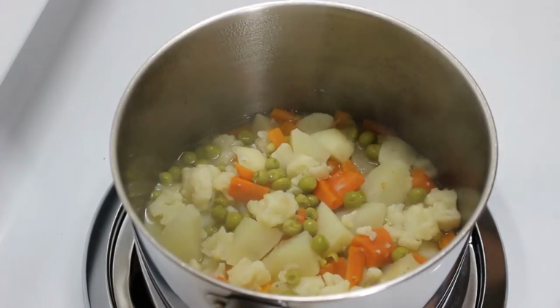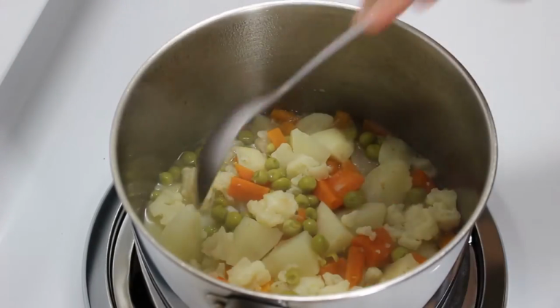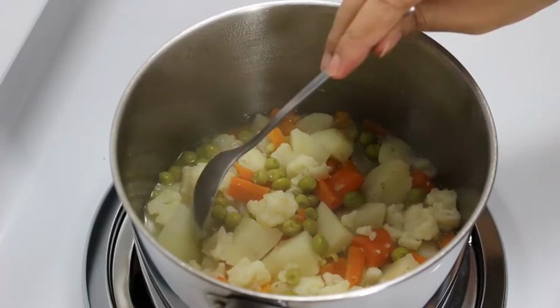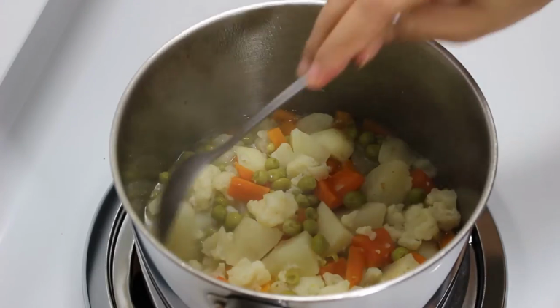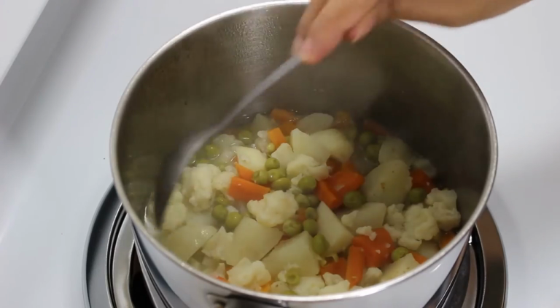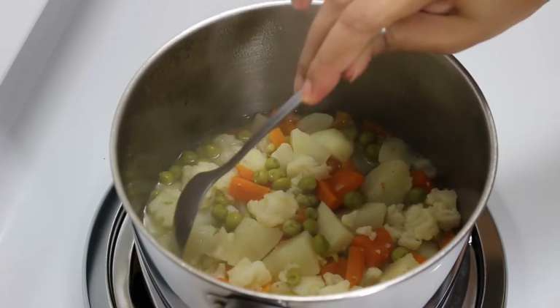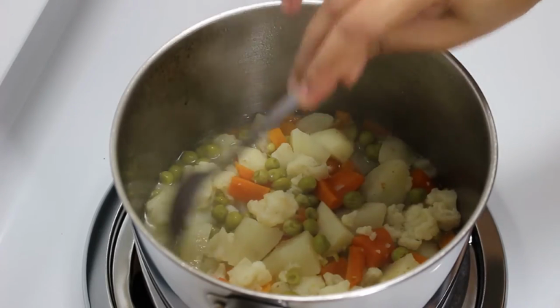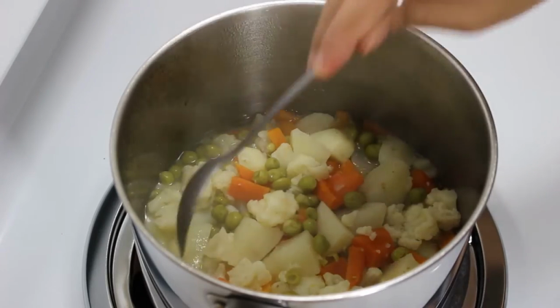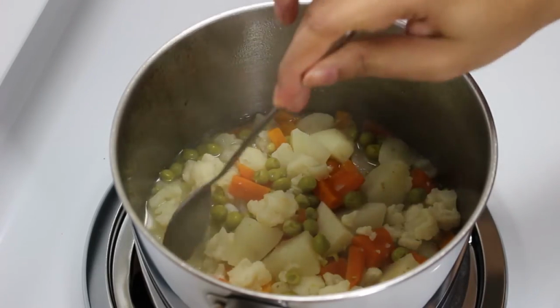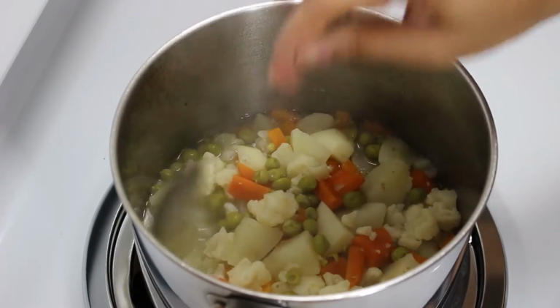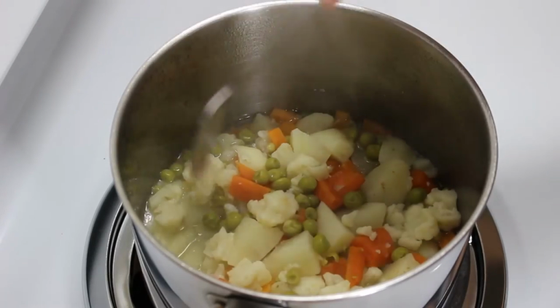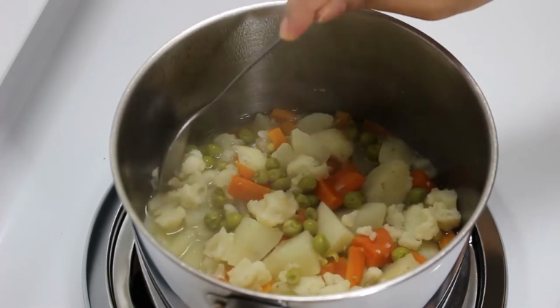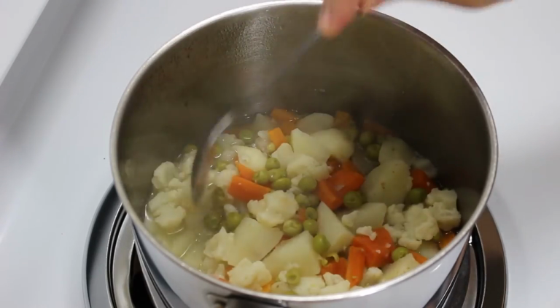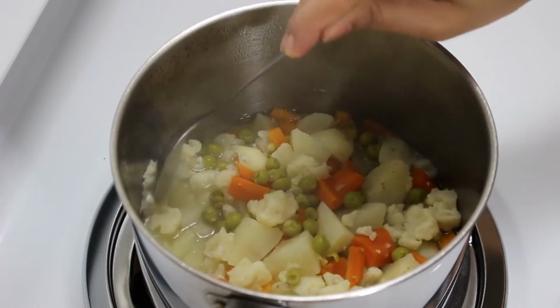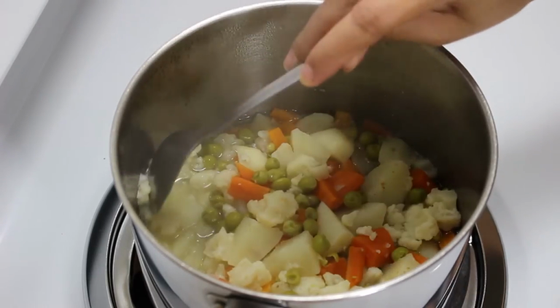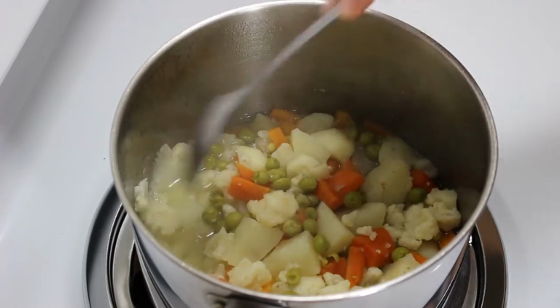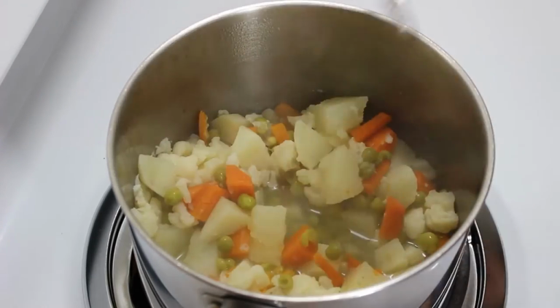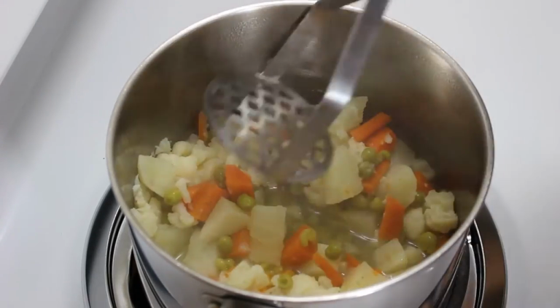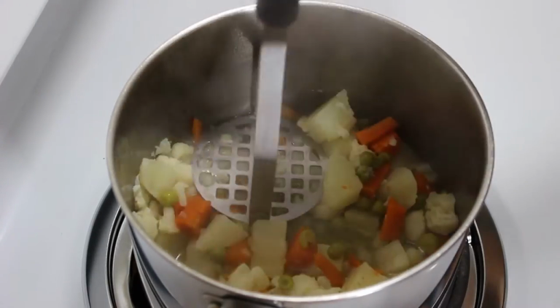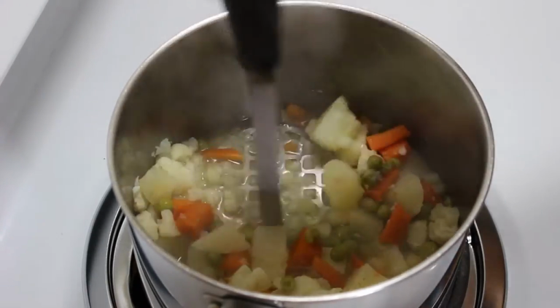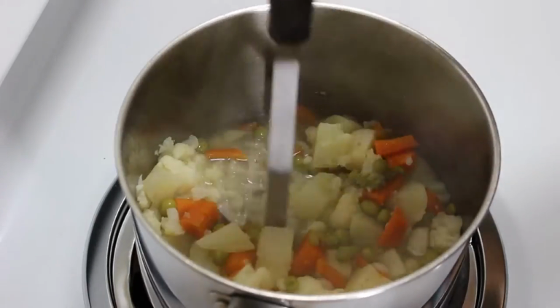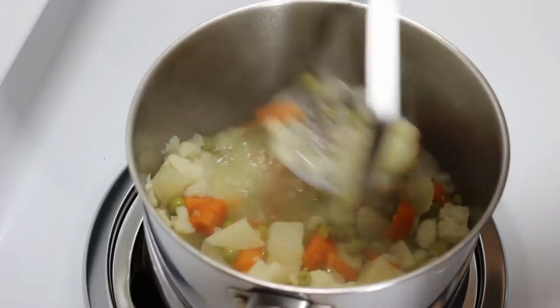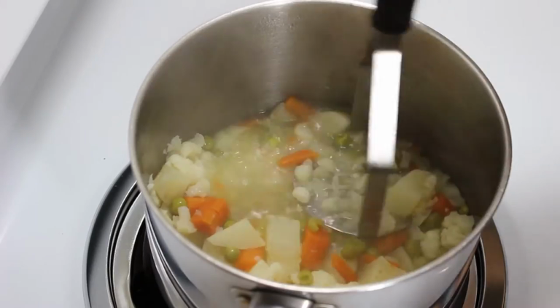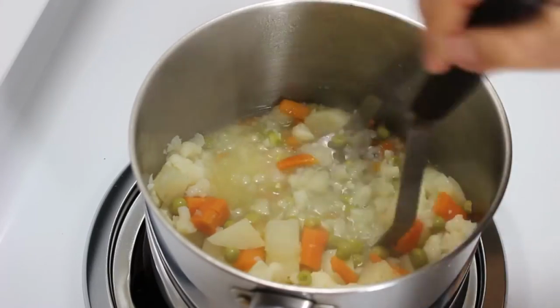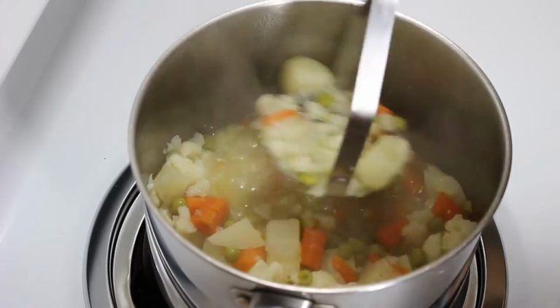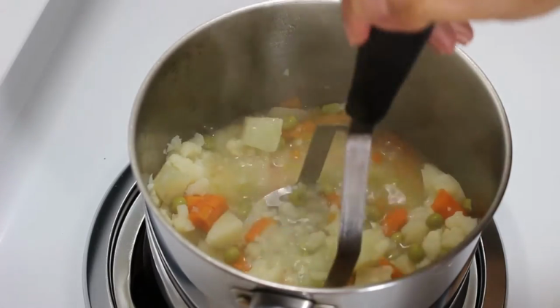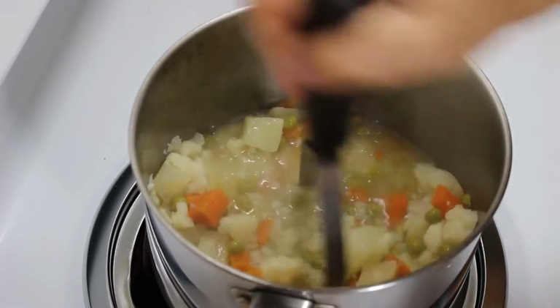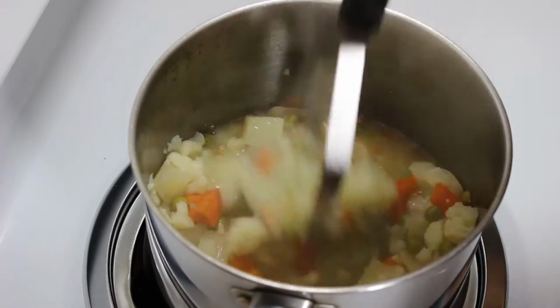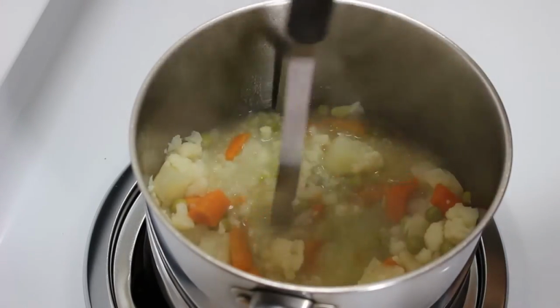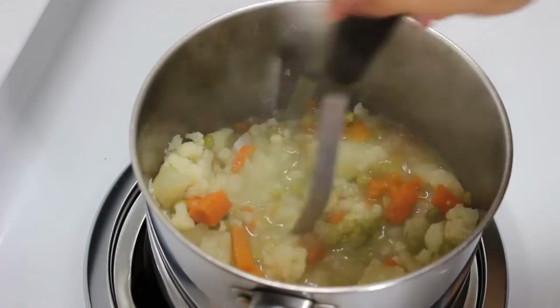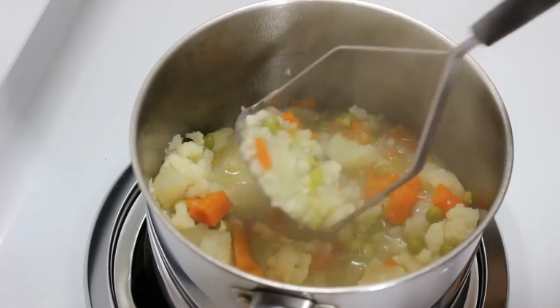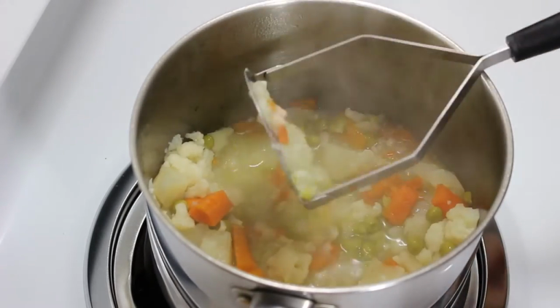After 10 minutes, check if they are boiled enough by poking them with a spoon. Now gently mash them with a masher until it becomes like a paste.